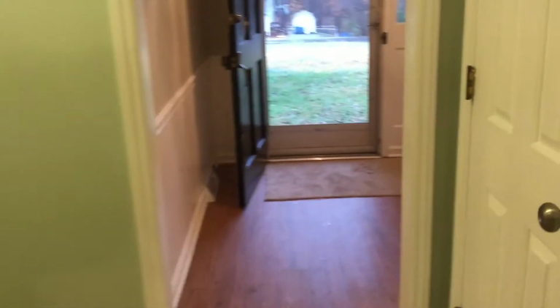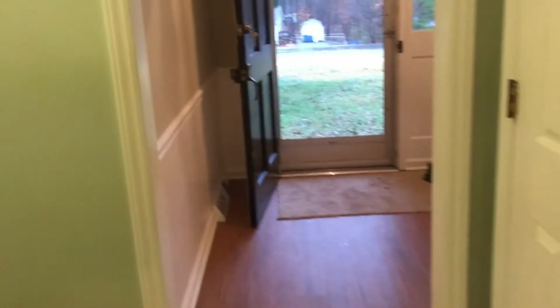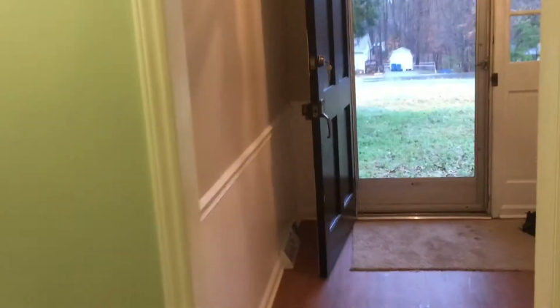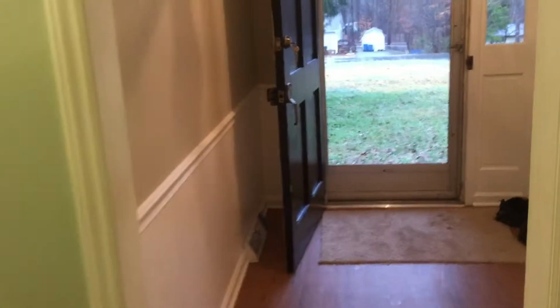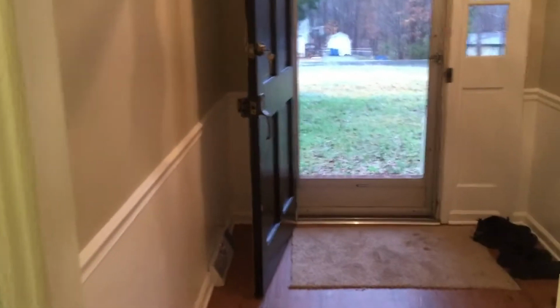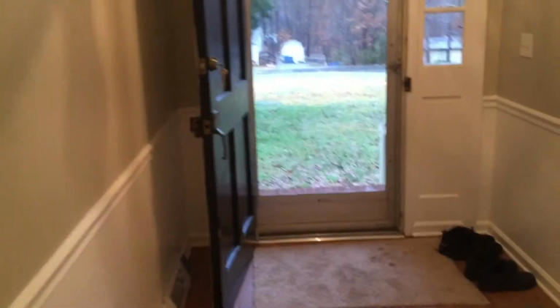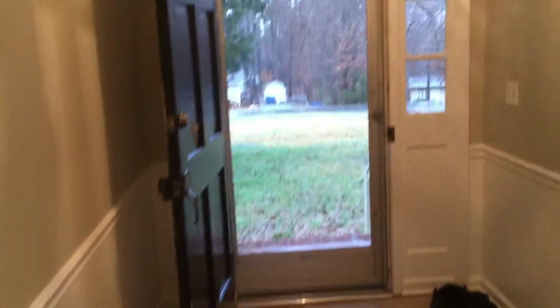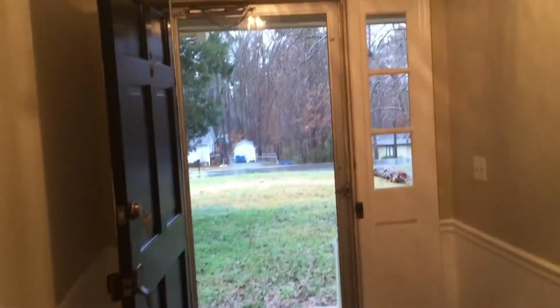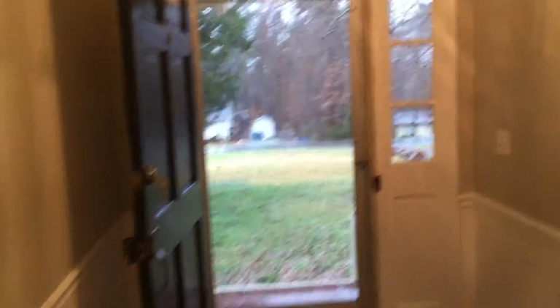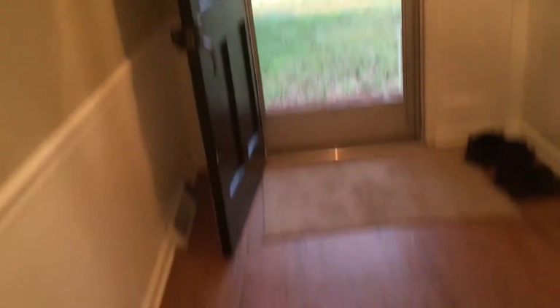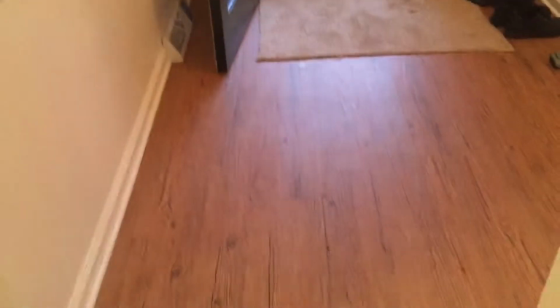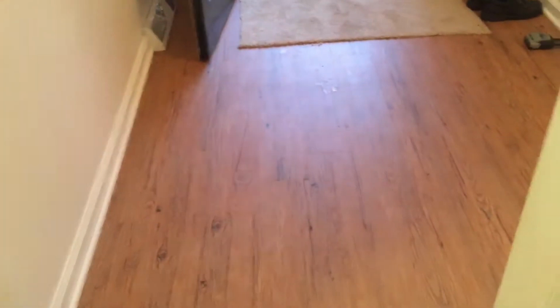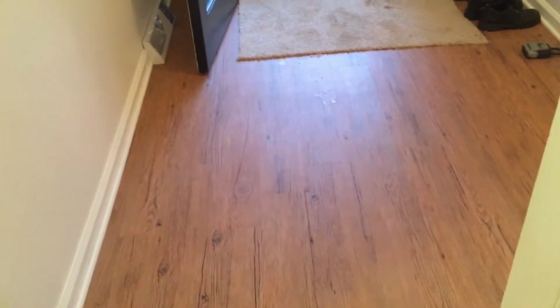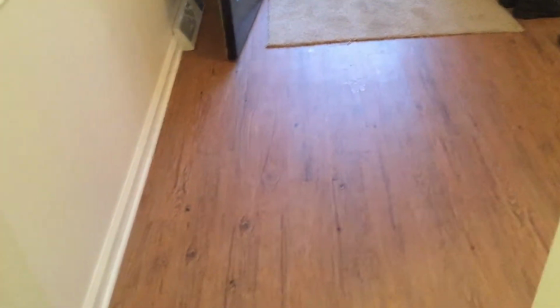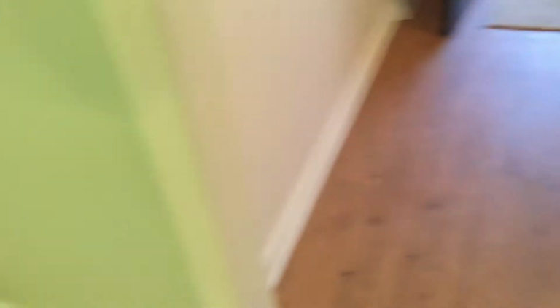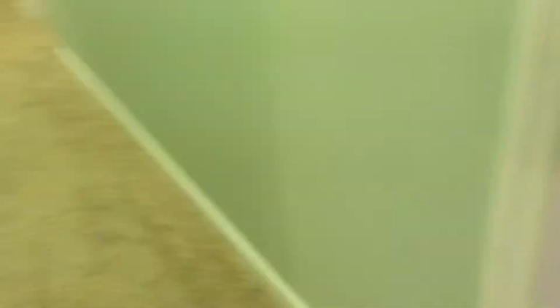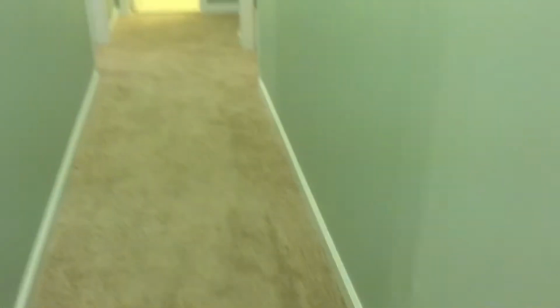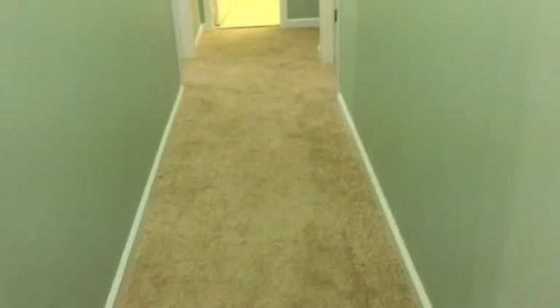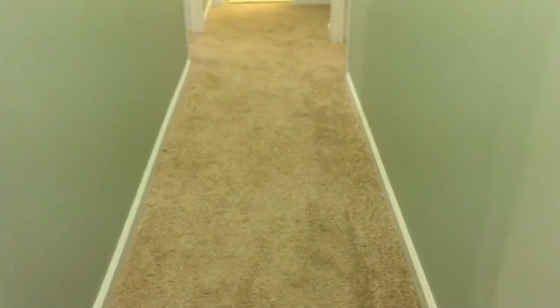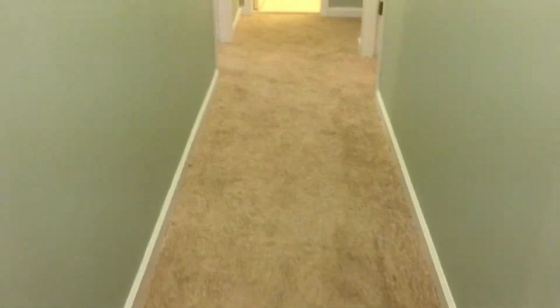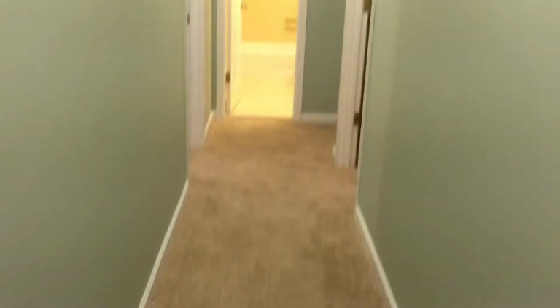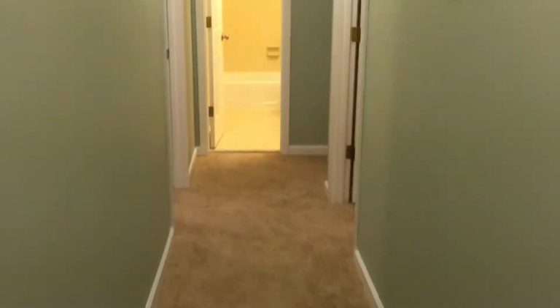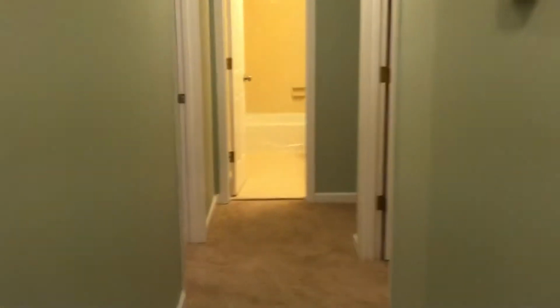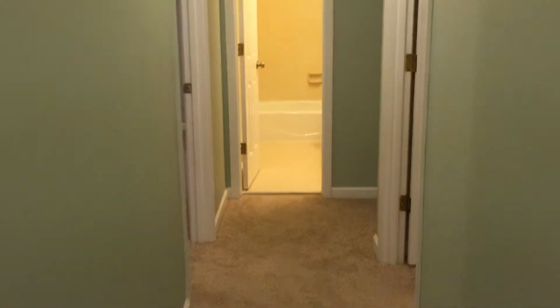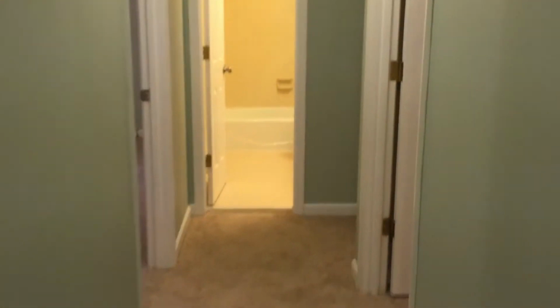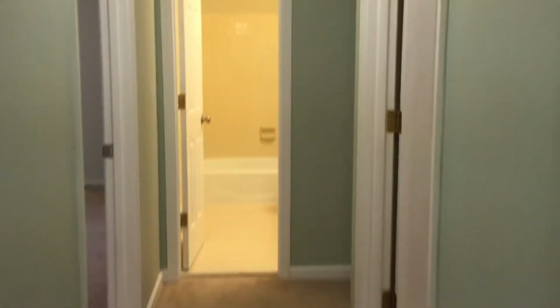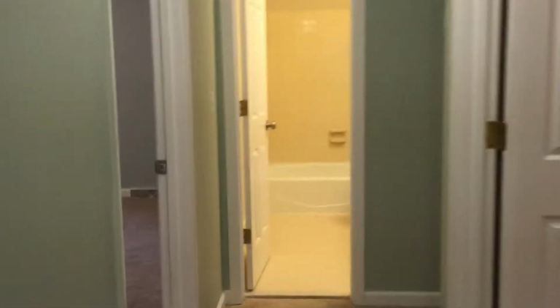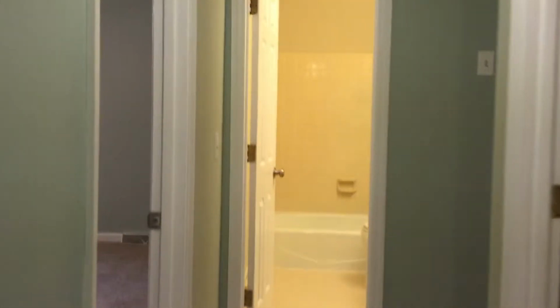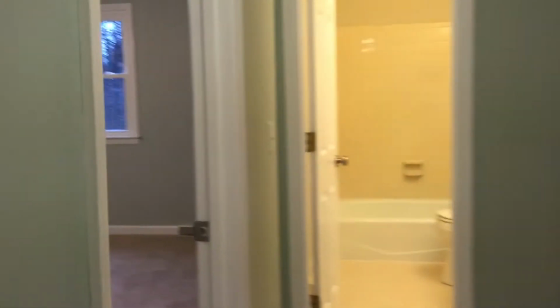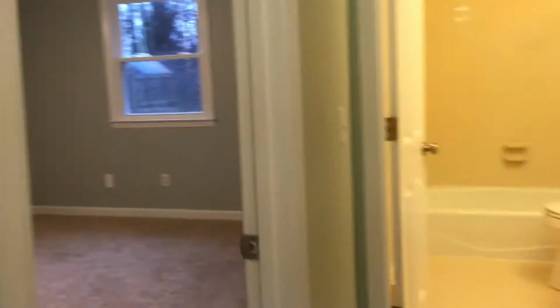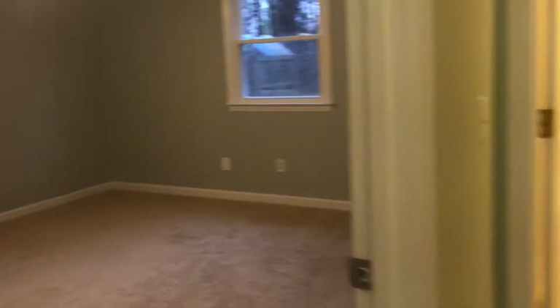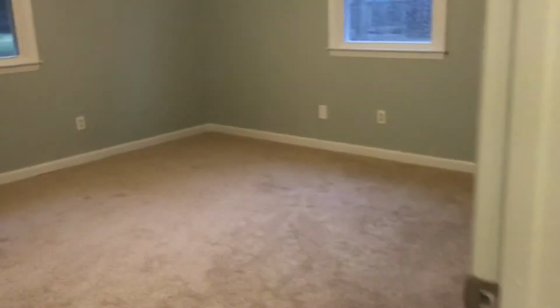Coming through here — of course, this is the entryway. I really like that floor; it looks cool. And then we've got the hallway leading down to the bedrooms.